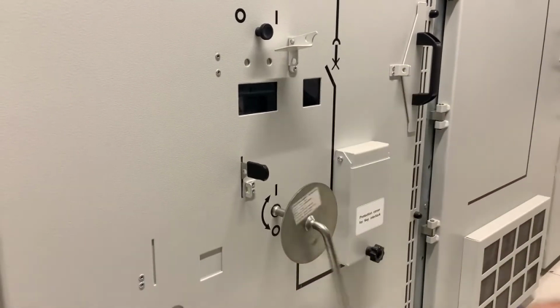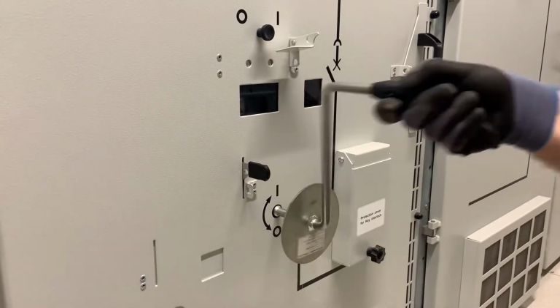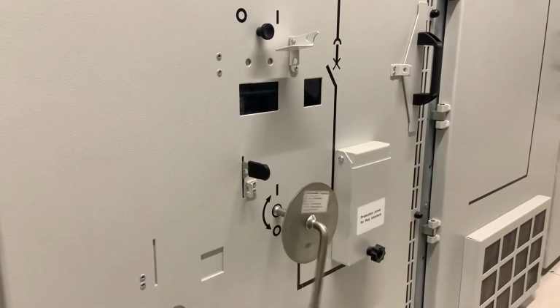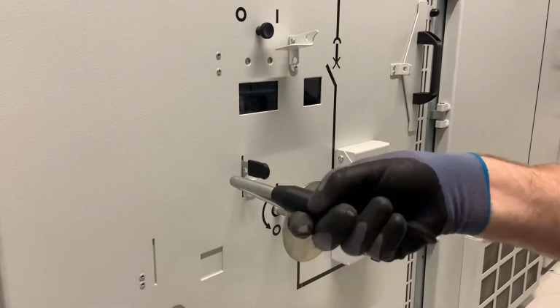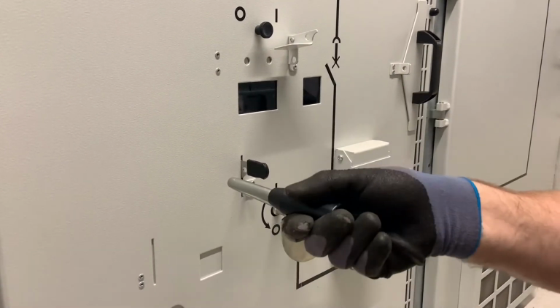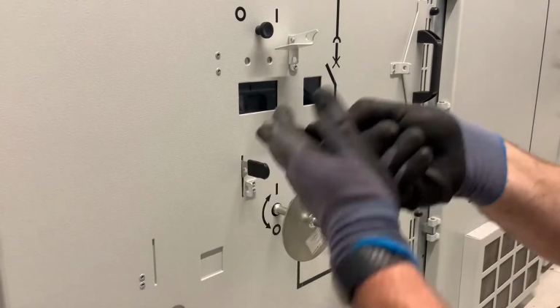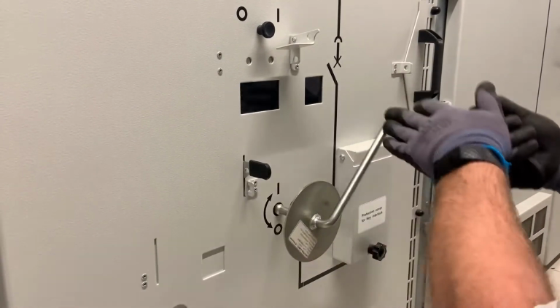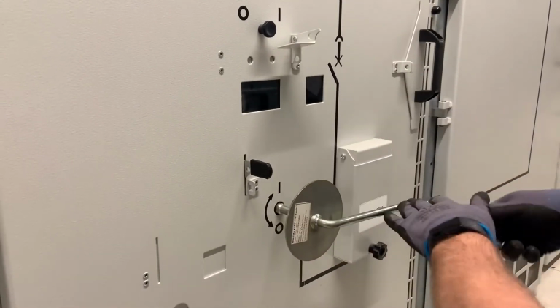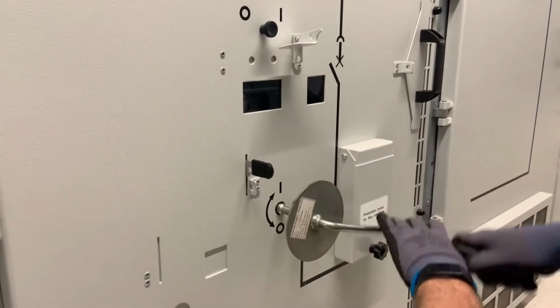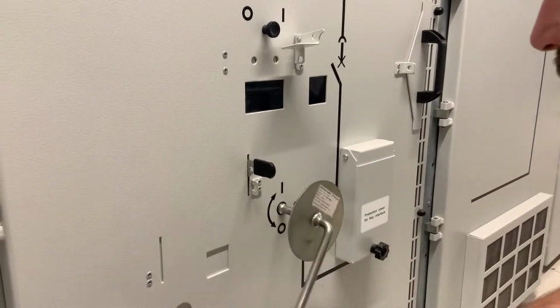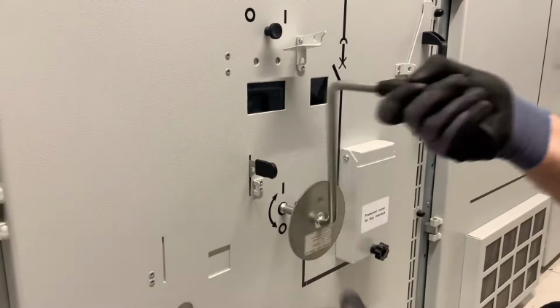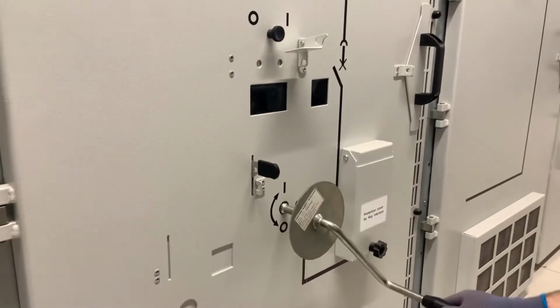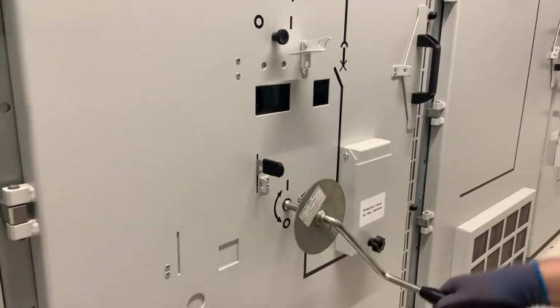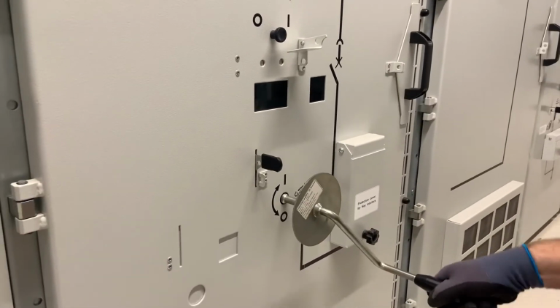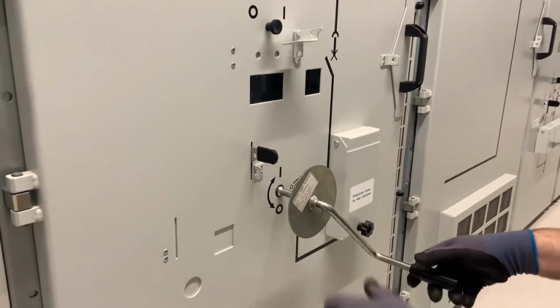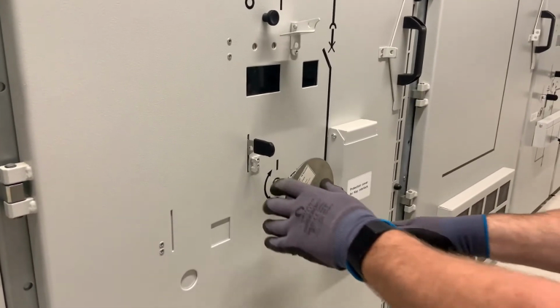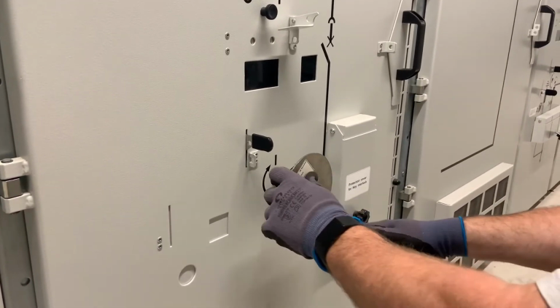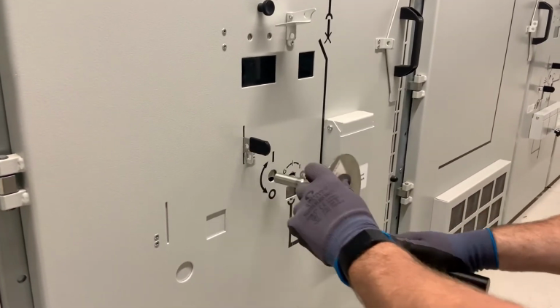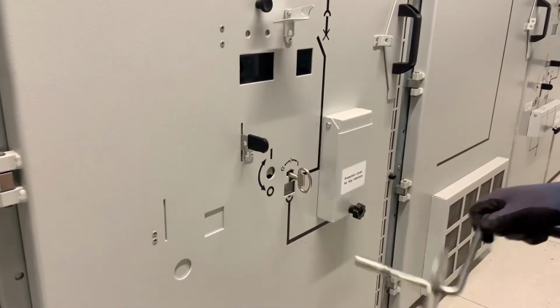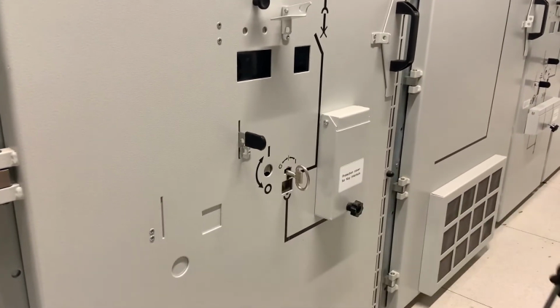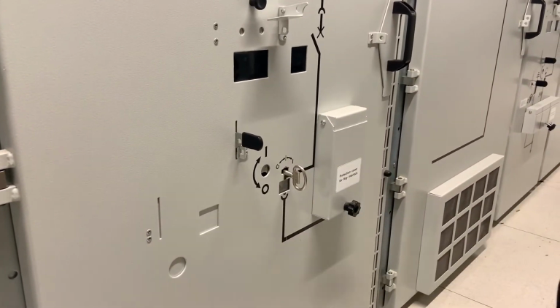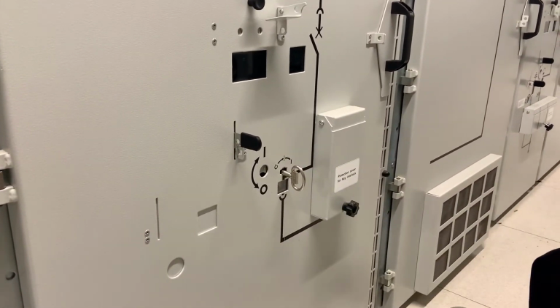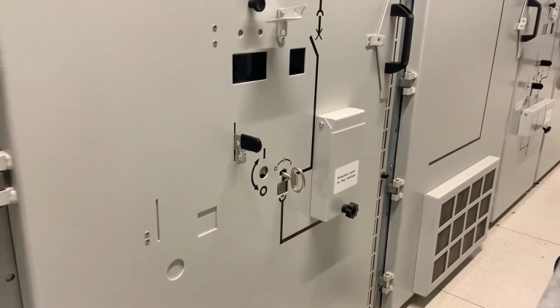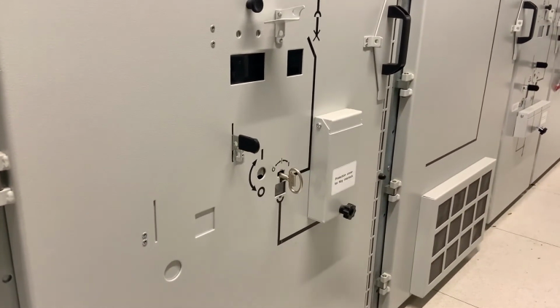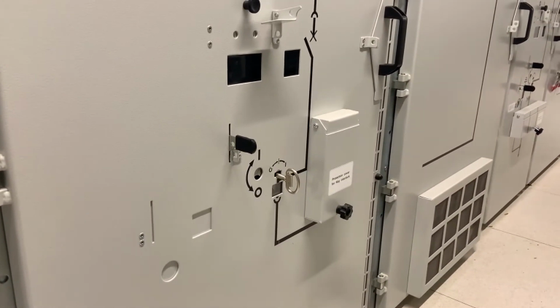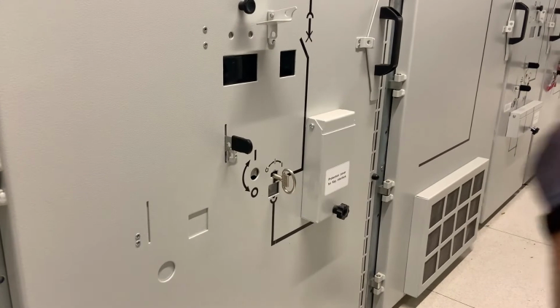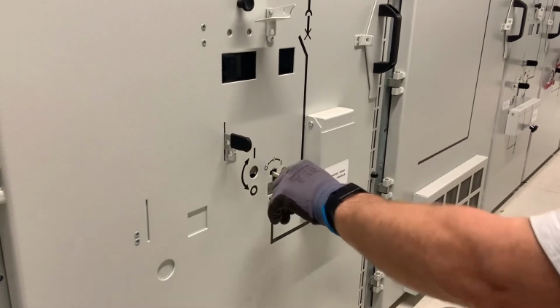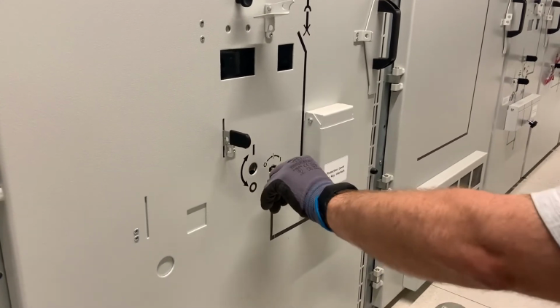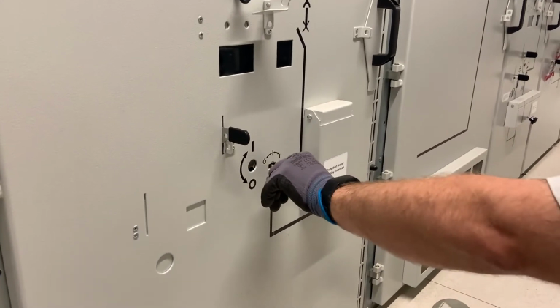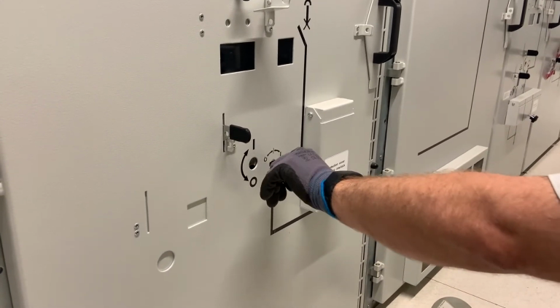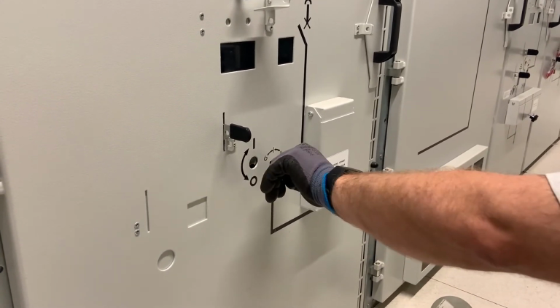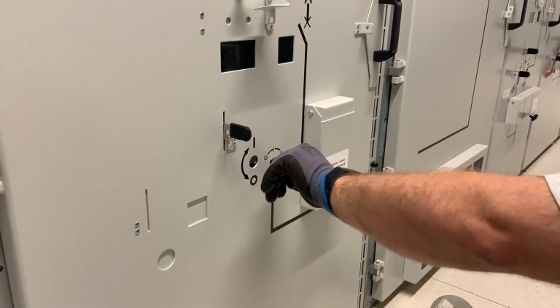Once it's firmly all the way back in, you can't turn the handle anymore. The T bar key cannot be turned to the off position, but can only be turned to the on position.